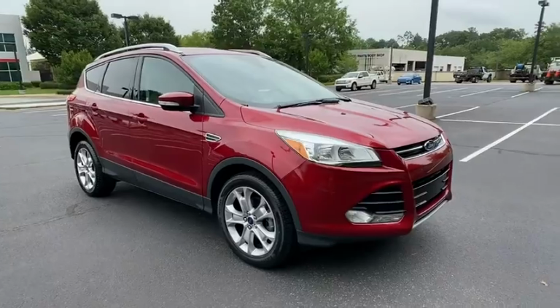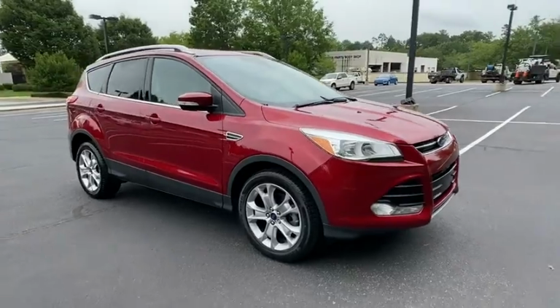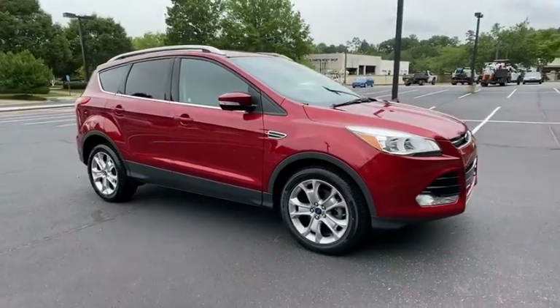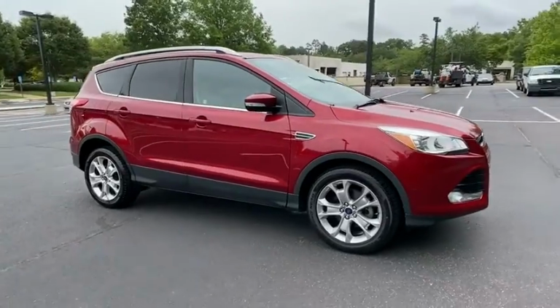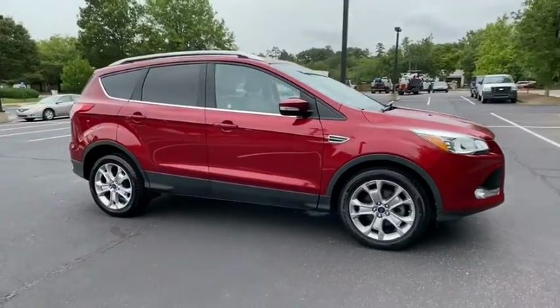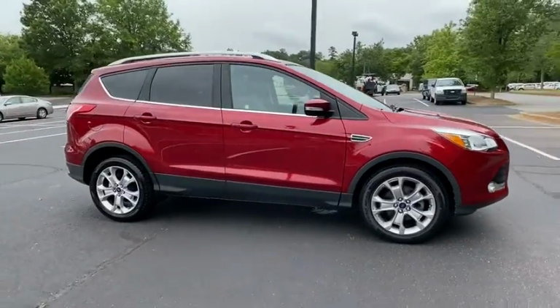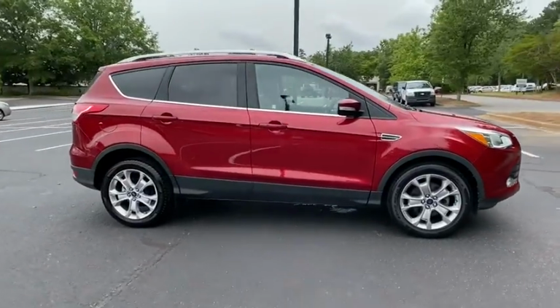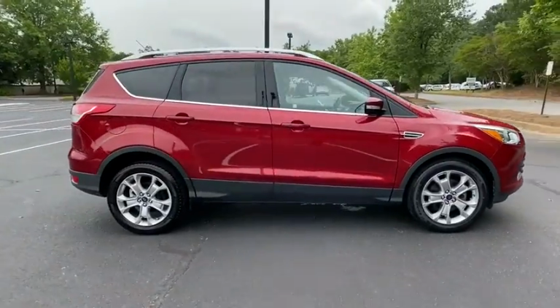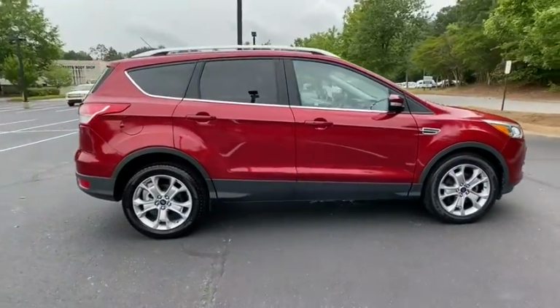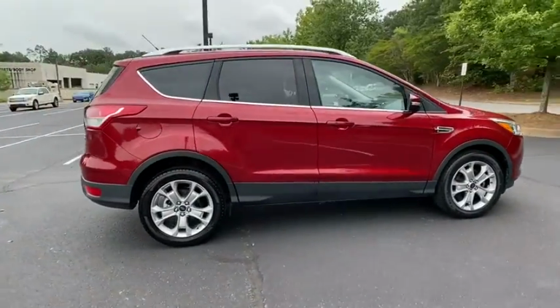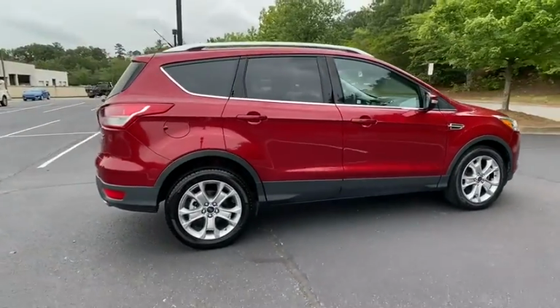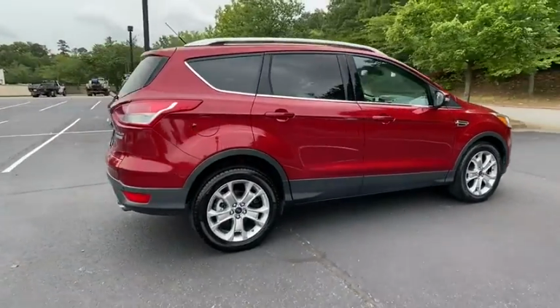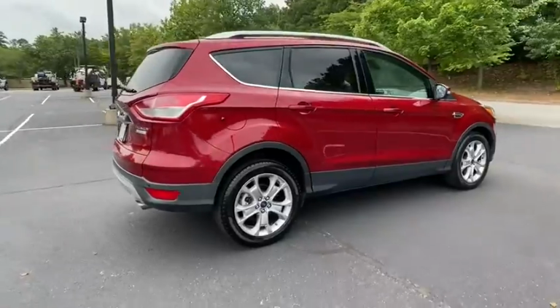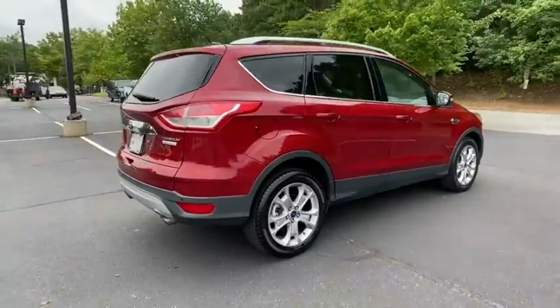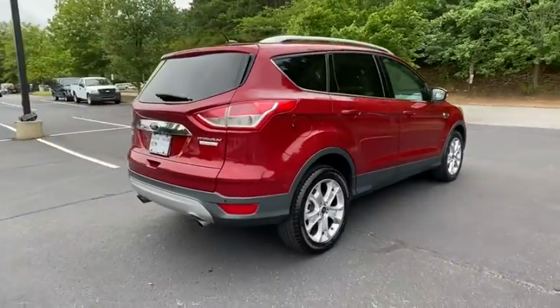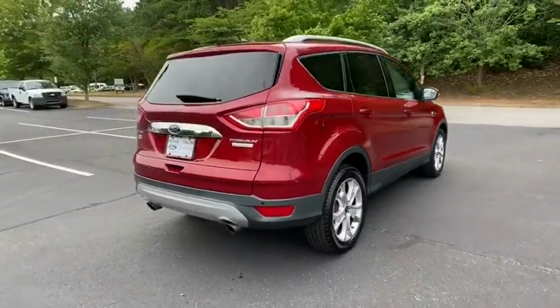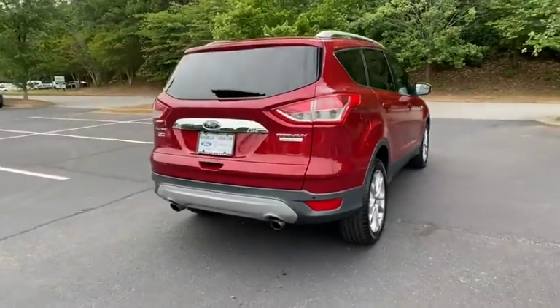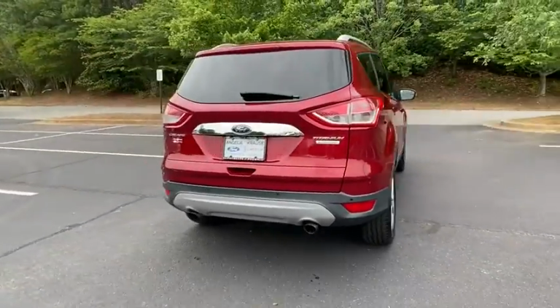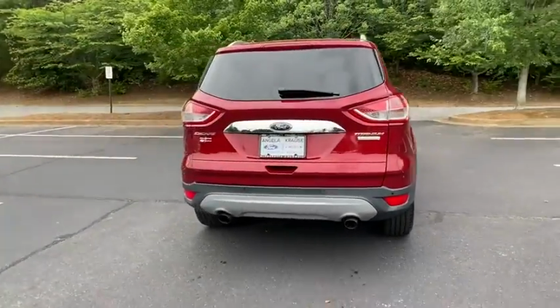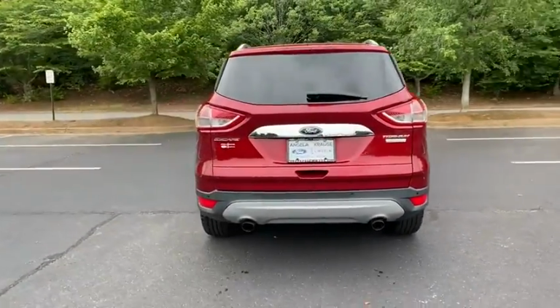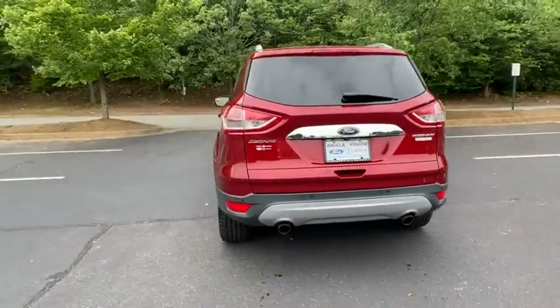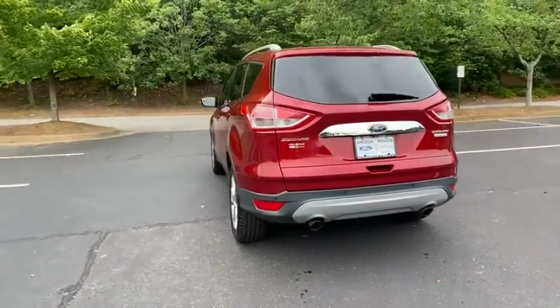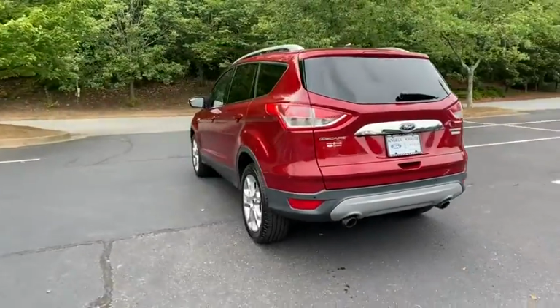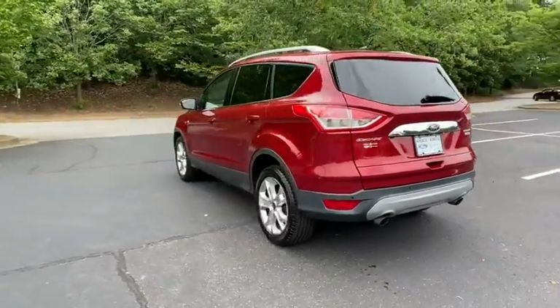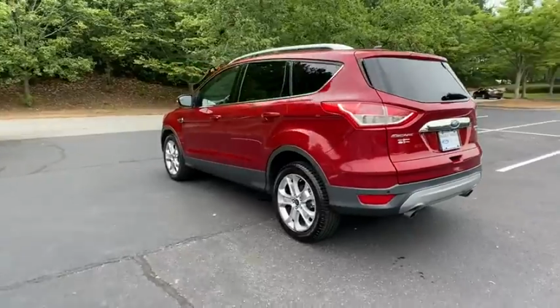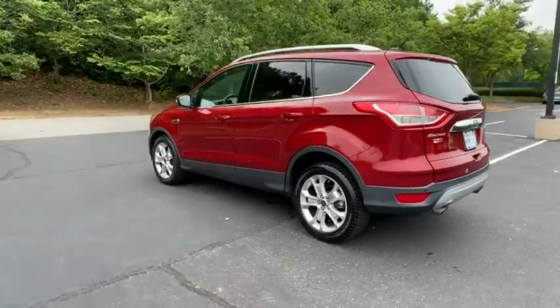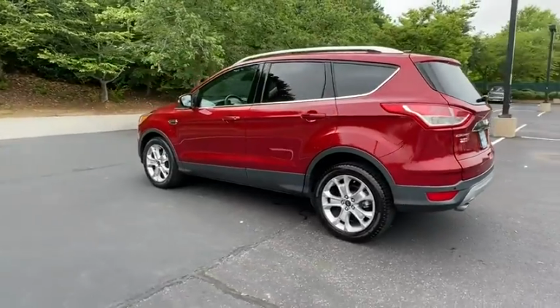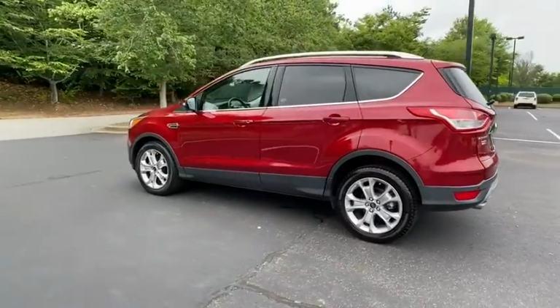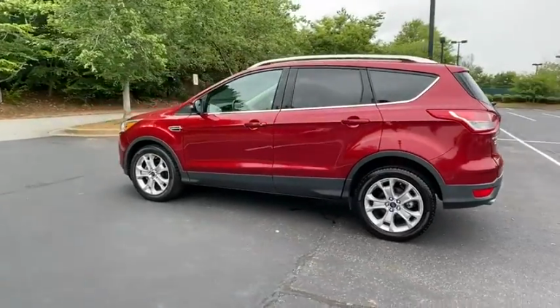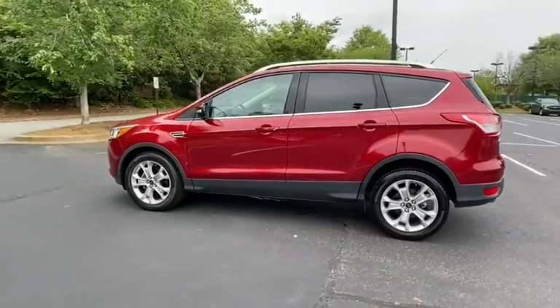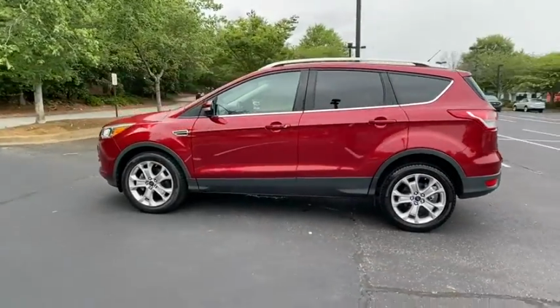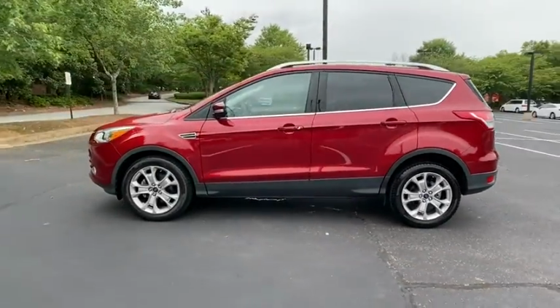Looking for the right vehicle? Check out the 2016 Ford Escape. Gas engines flex, tow, sip and go with Ford Escape. This vehicle has less than 45,000 miles. Here are some of this vehicle's great options.